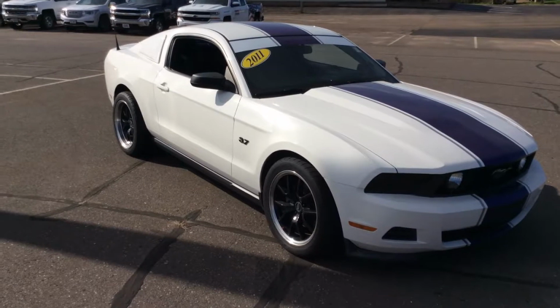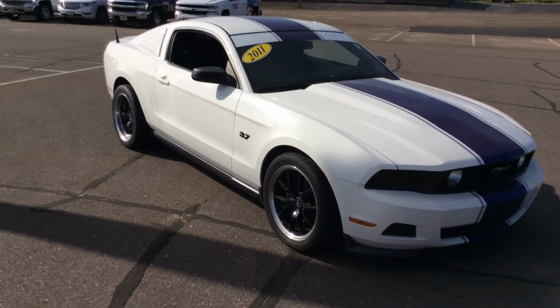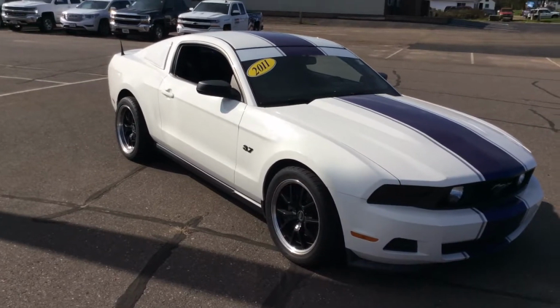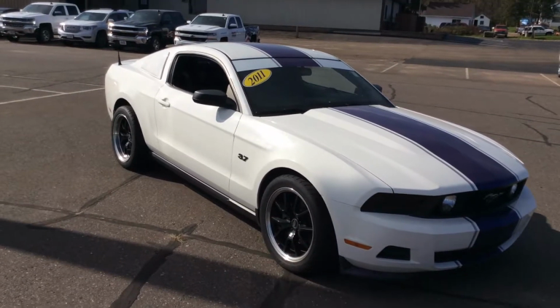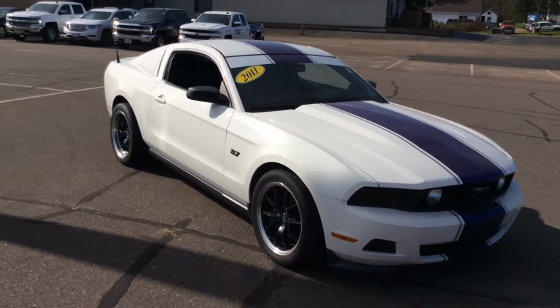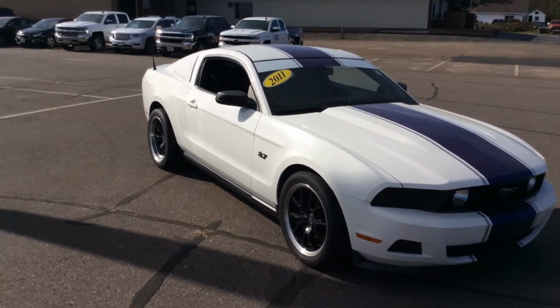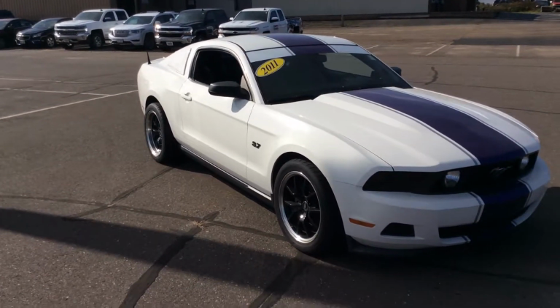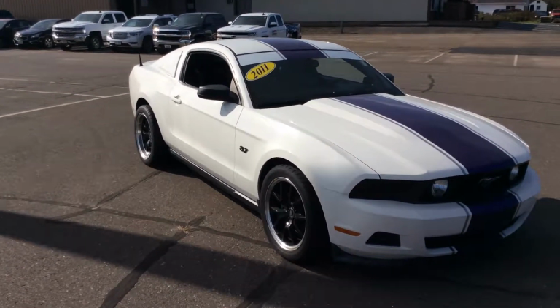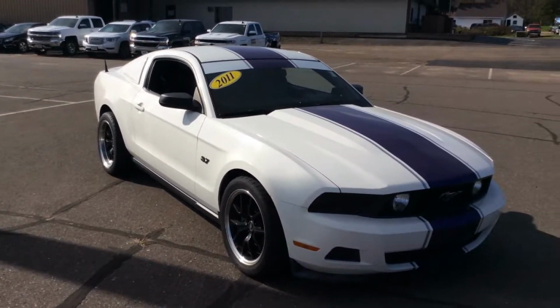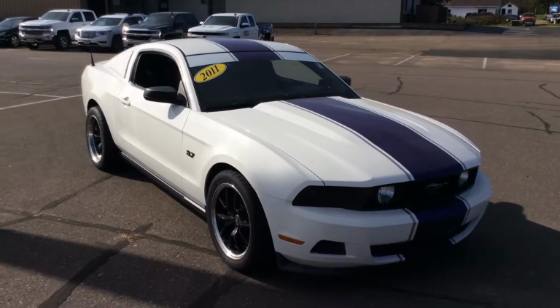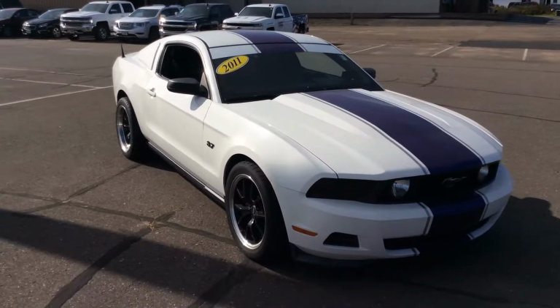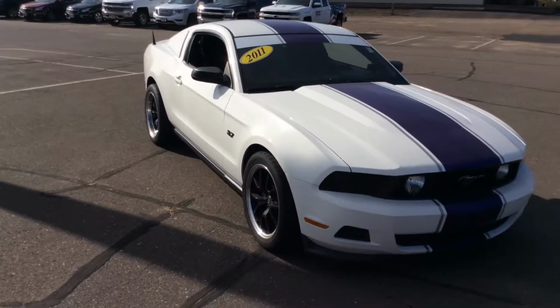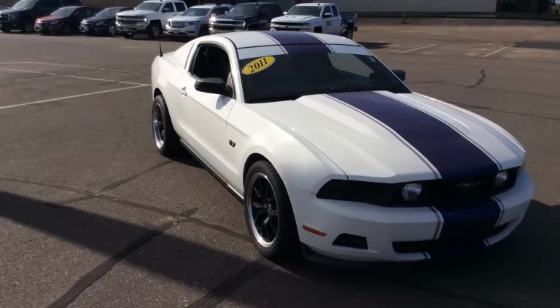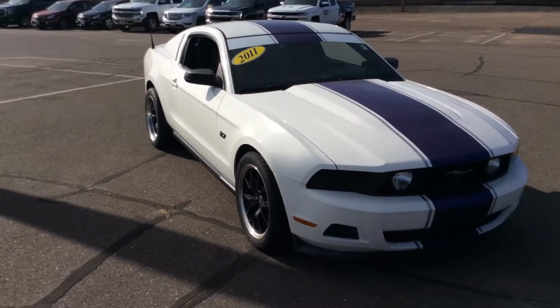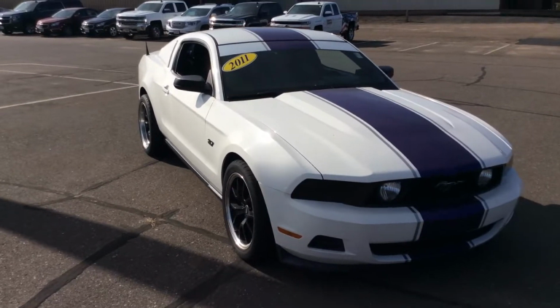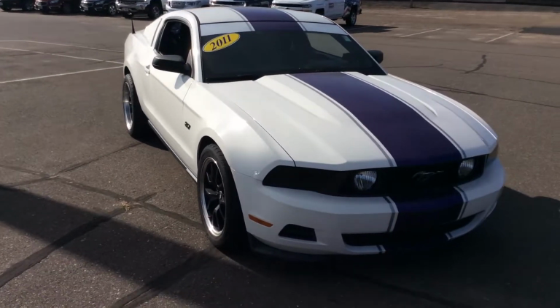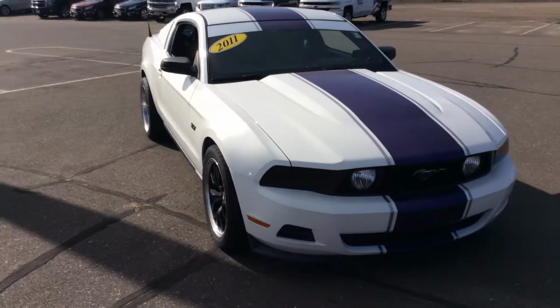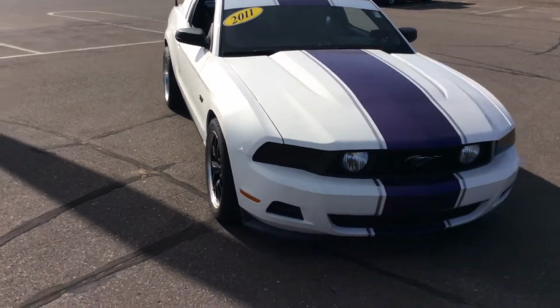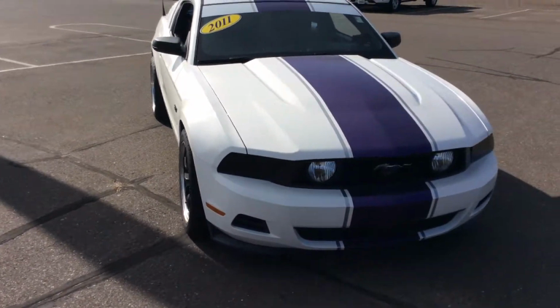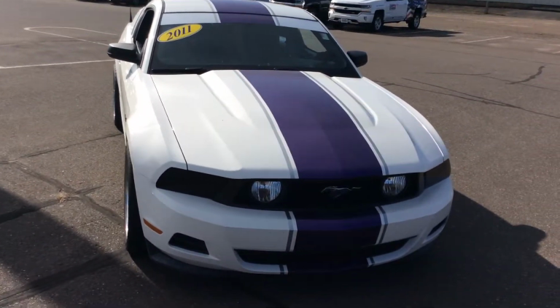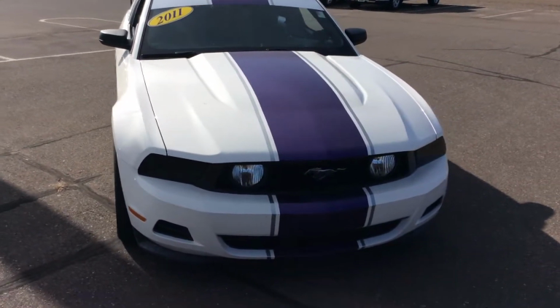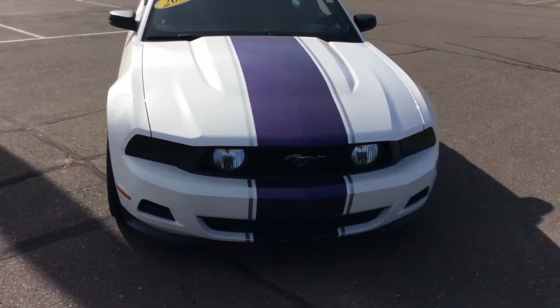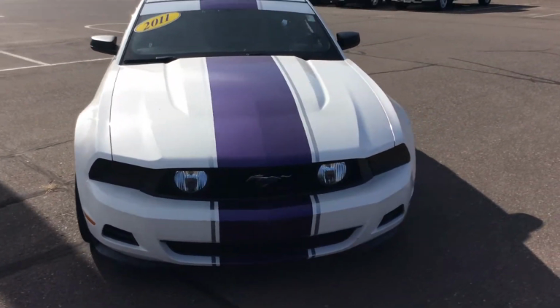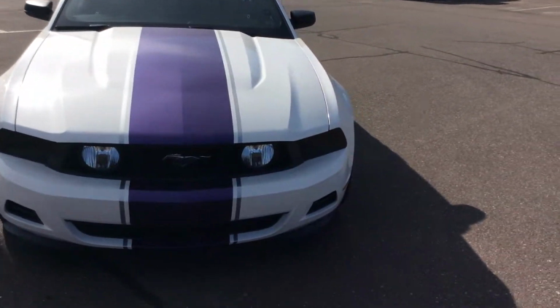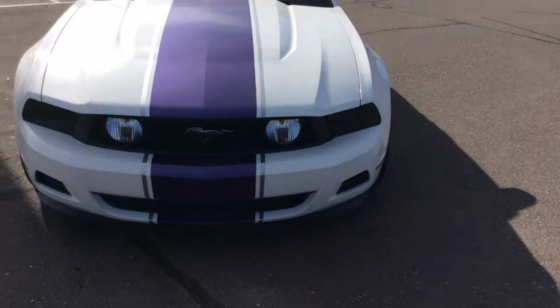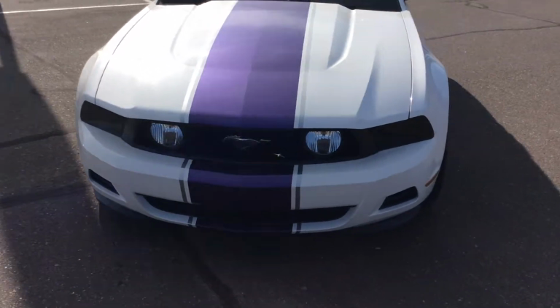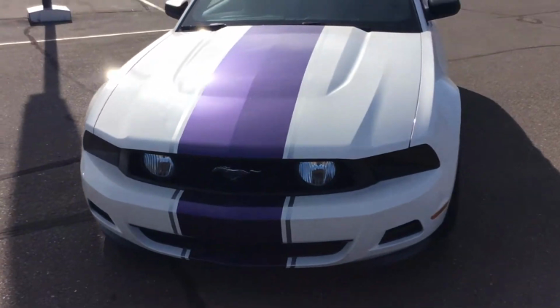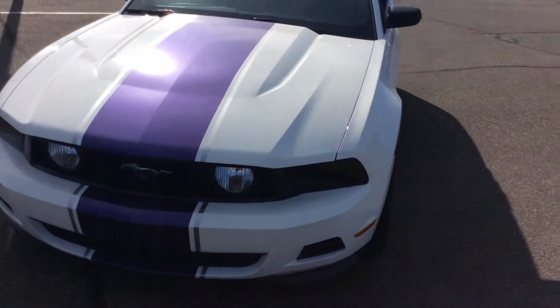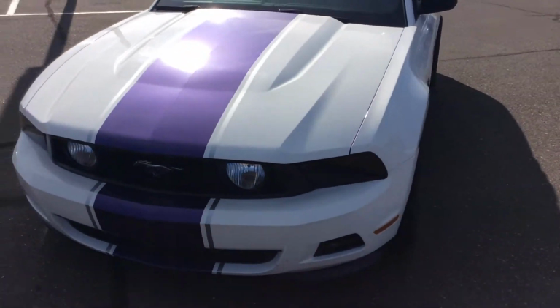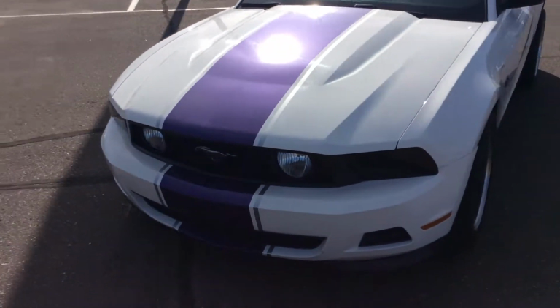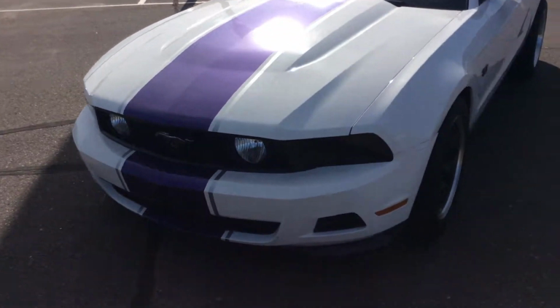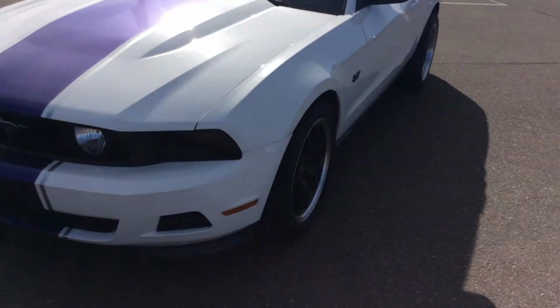I'm going to show you a very nice, very sporty 2011 Mustang V6 with a 3.7 liter. This is a very sporty car, very nice, white in color, with a nice race stripe going on the side.